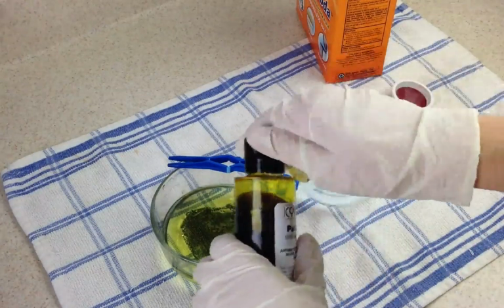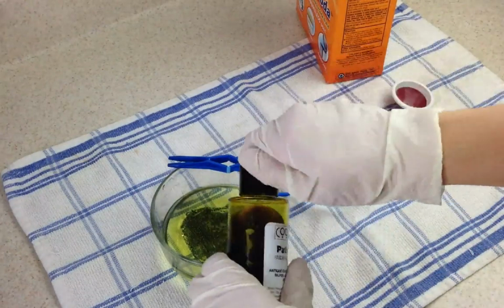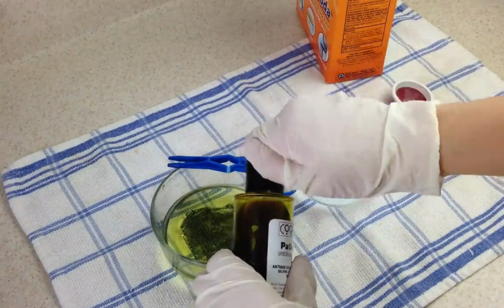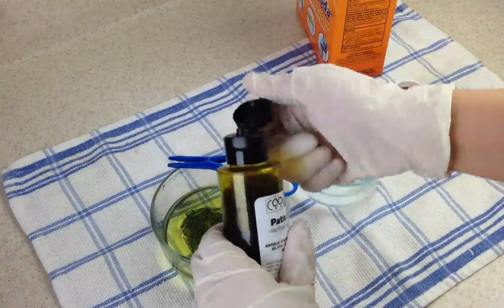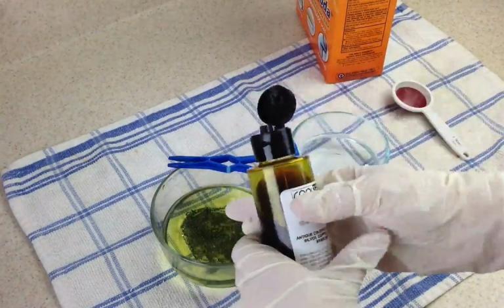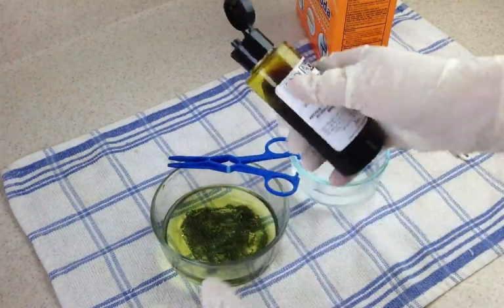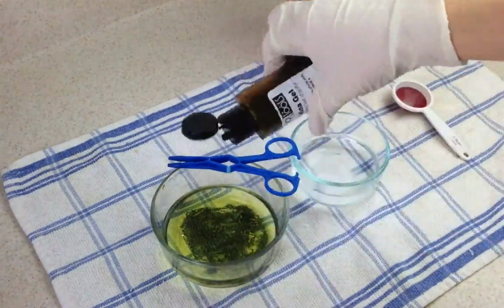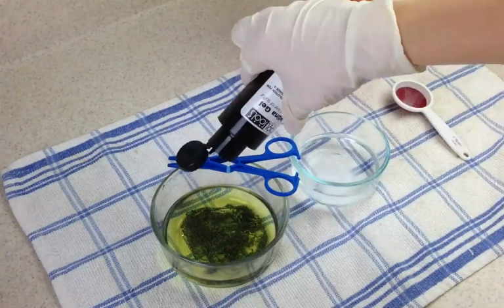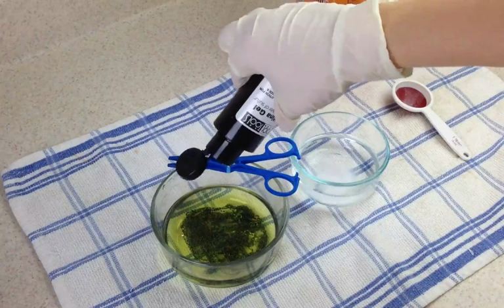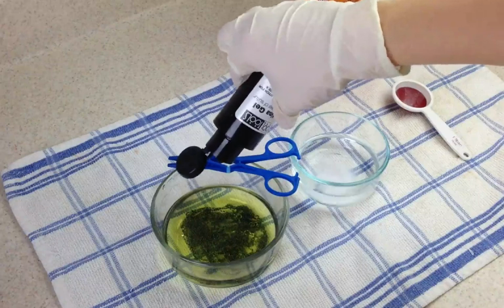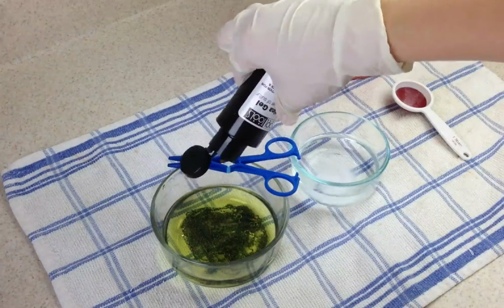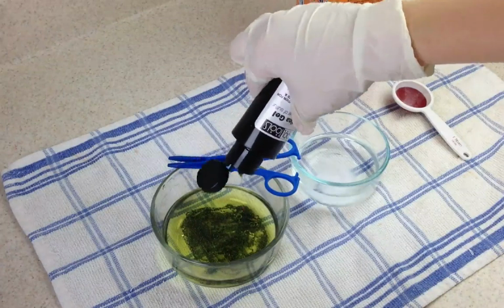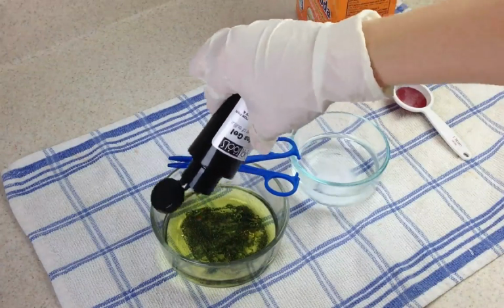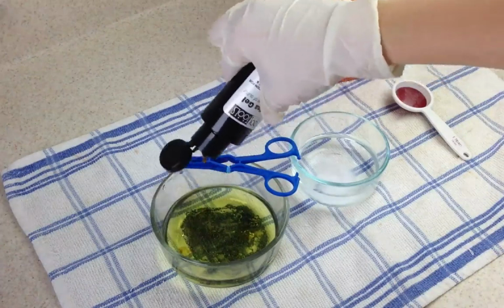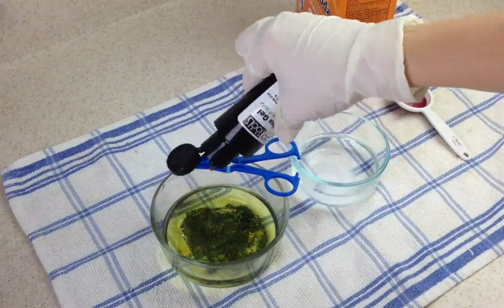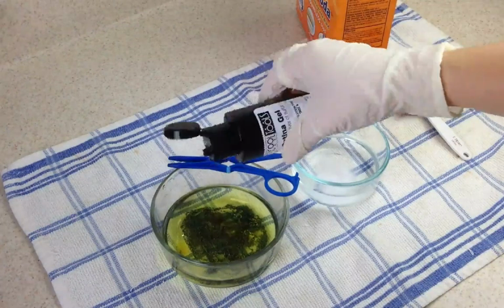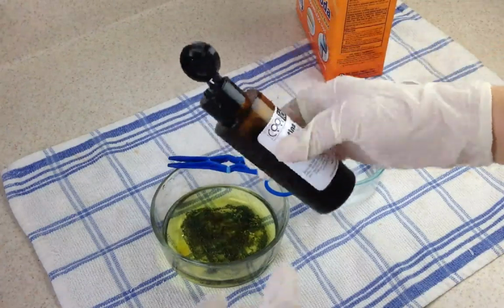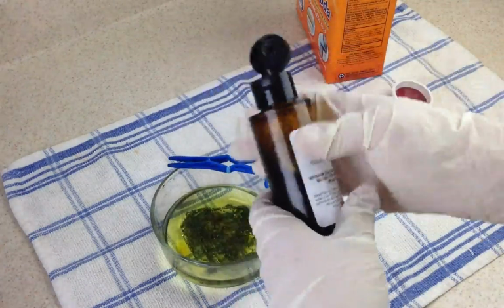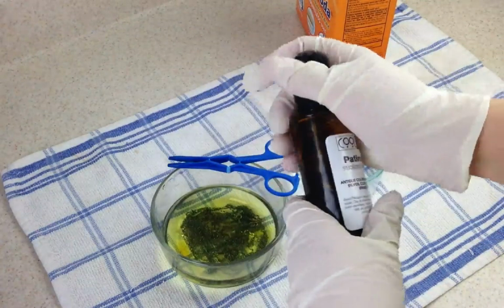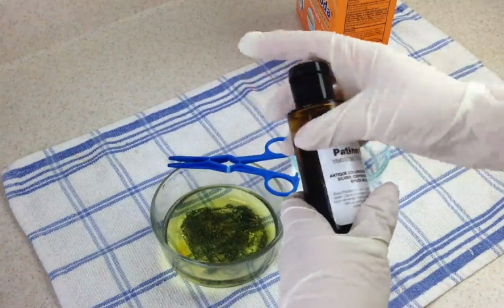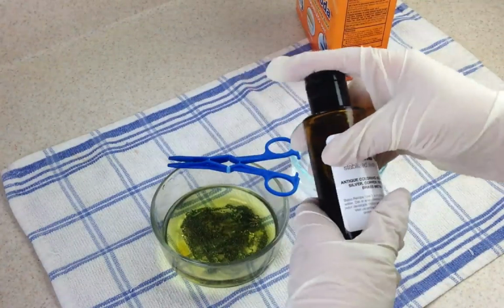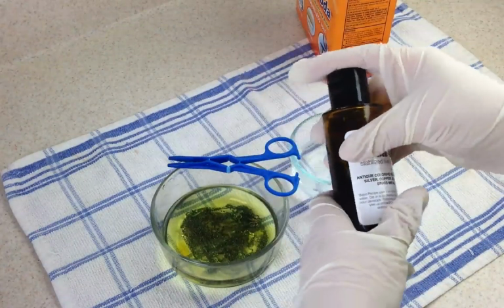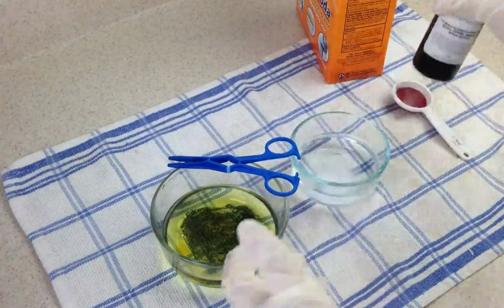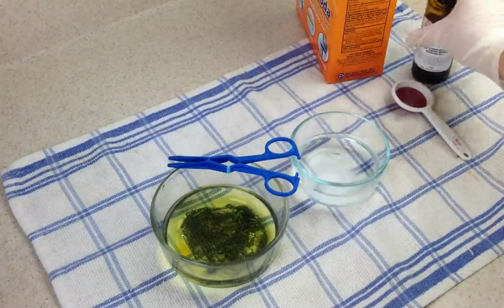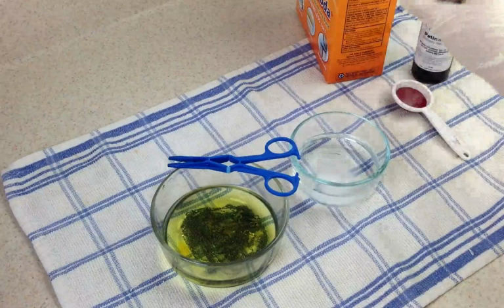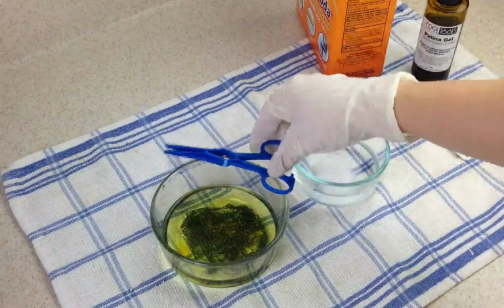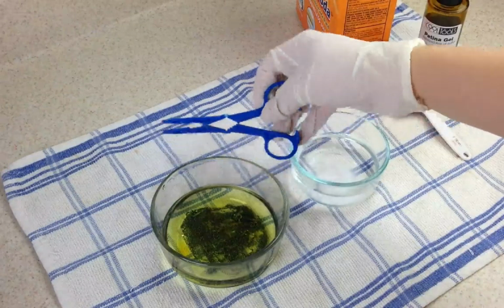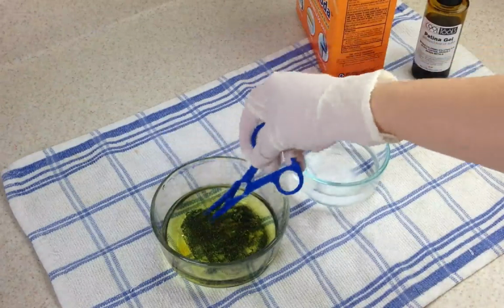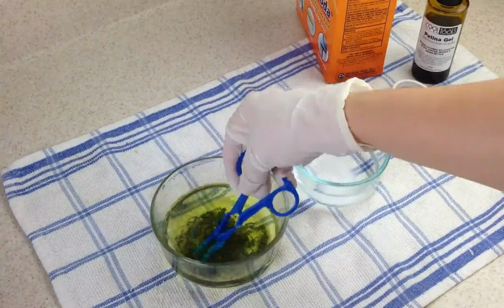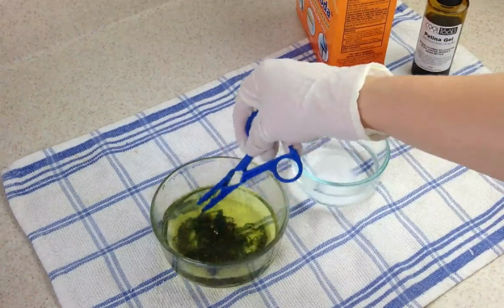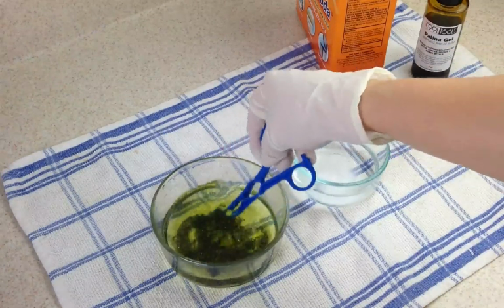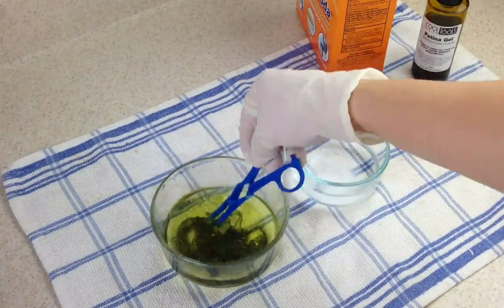Now you can always add more patina gel if you're finding that the darkening has kind of stalled. You can add more patina gel, or you can add even some more warm water.